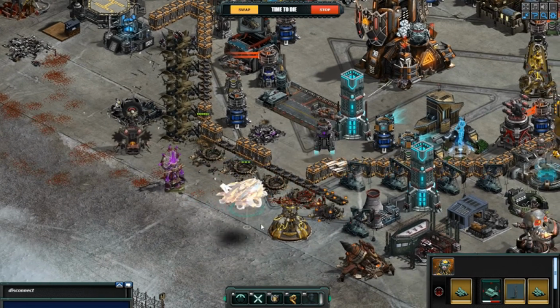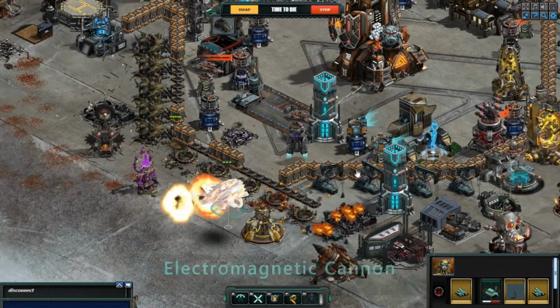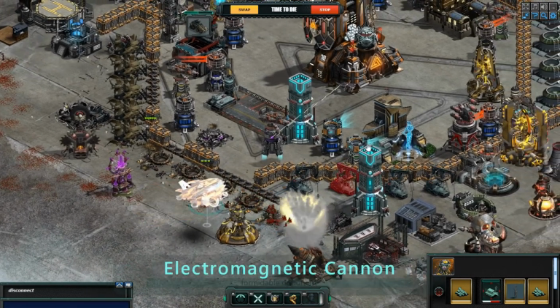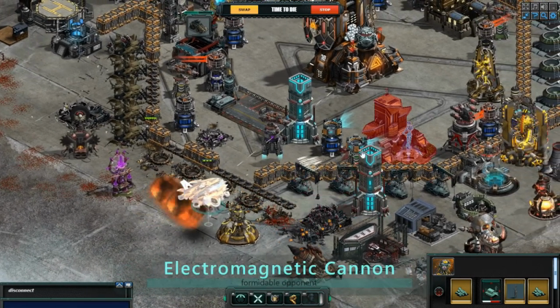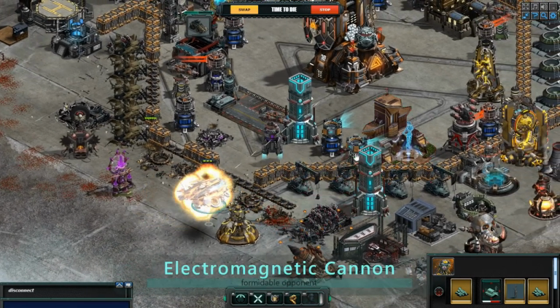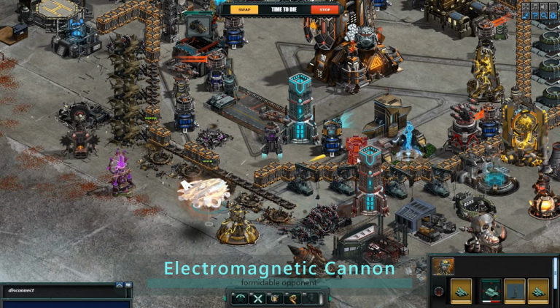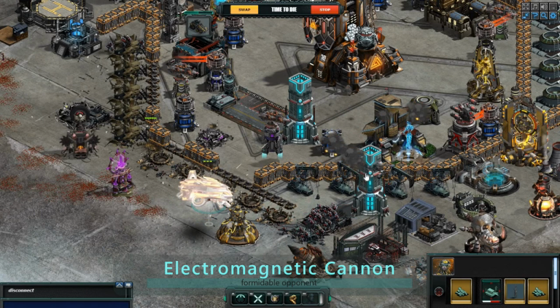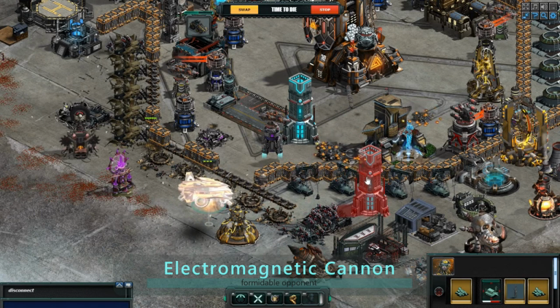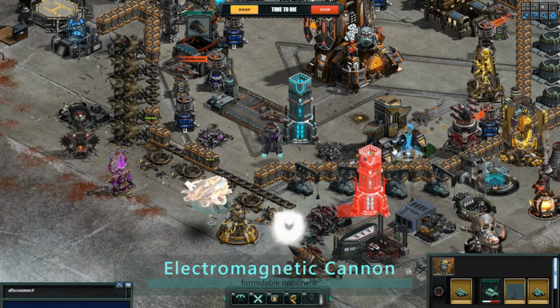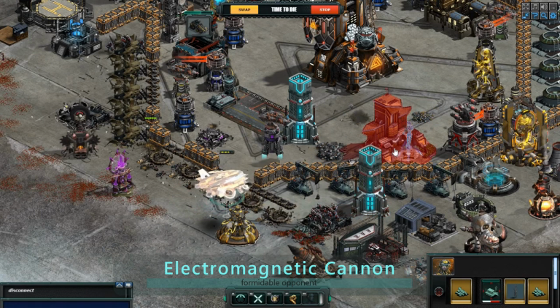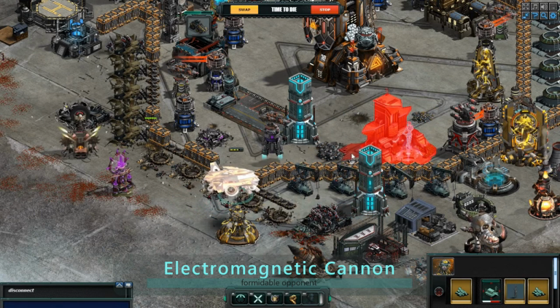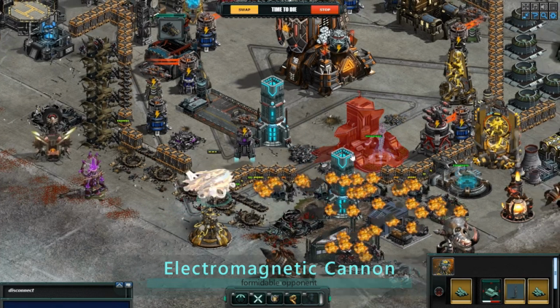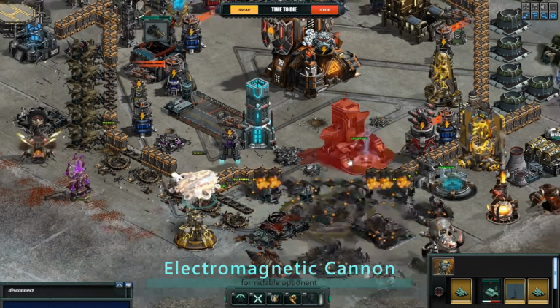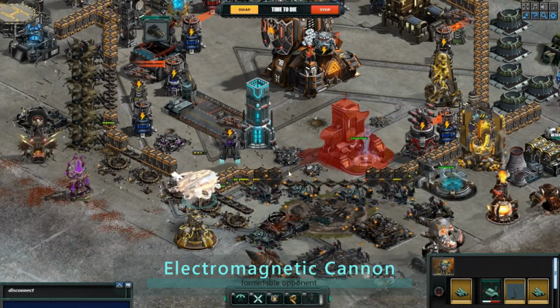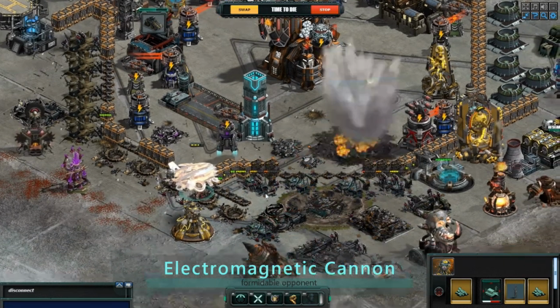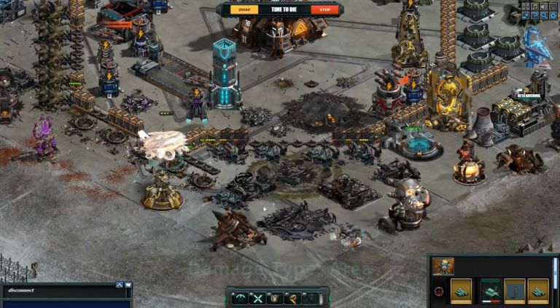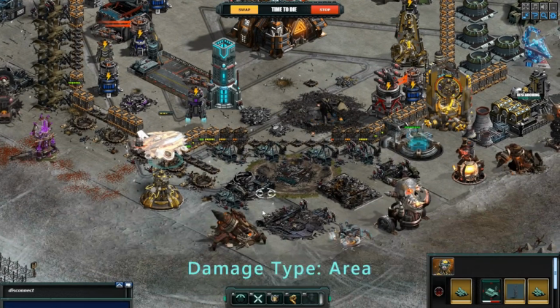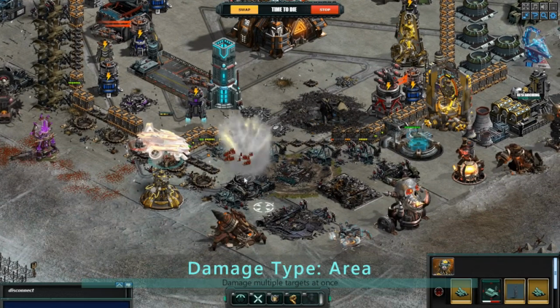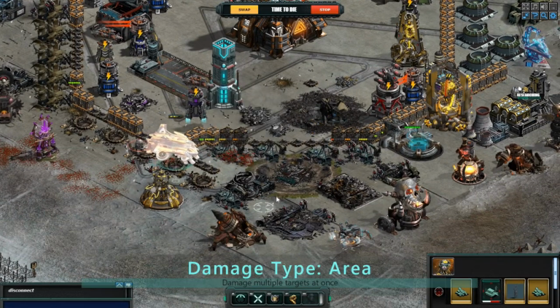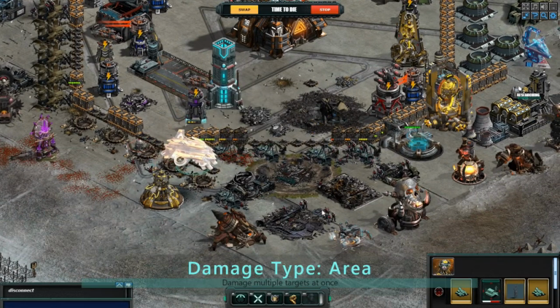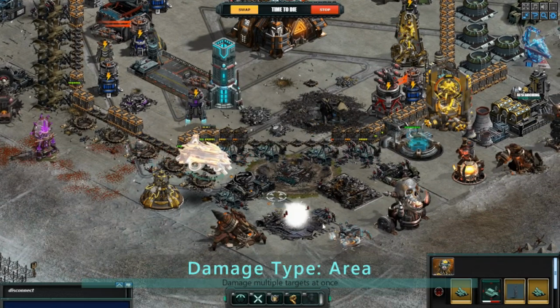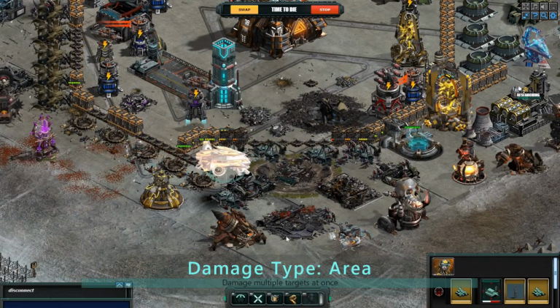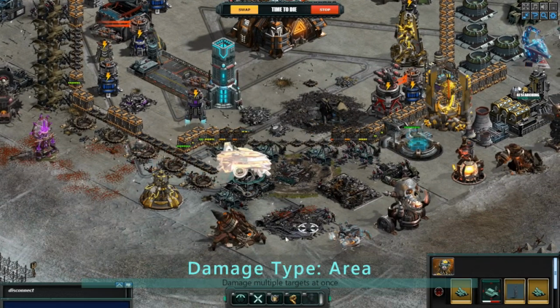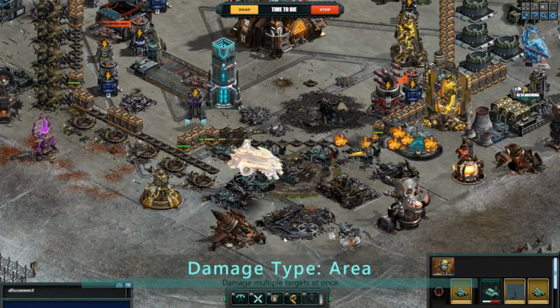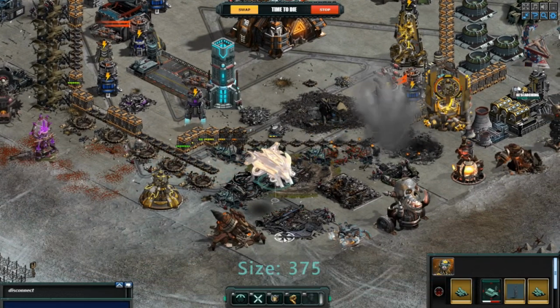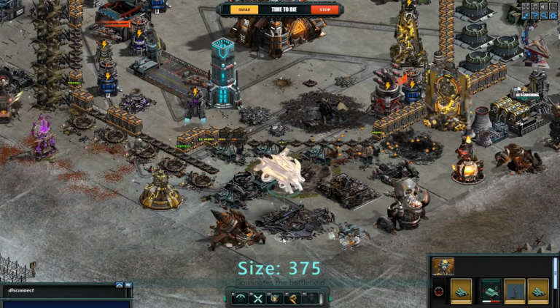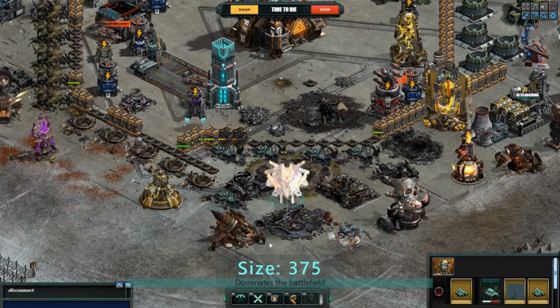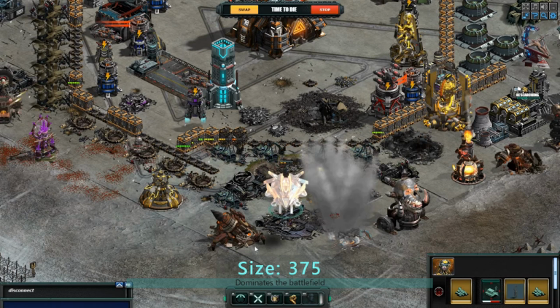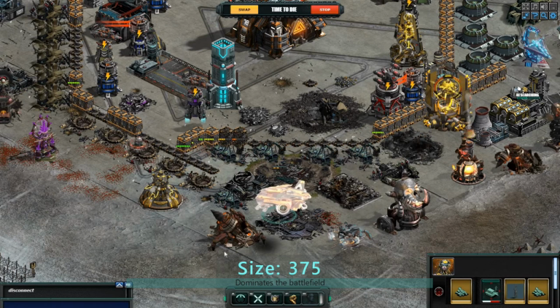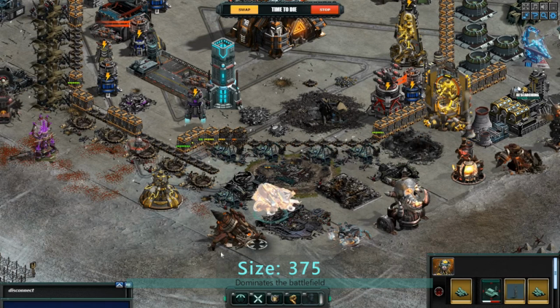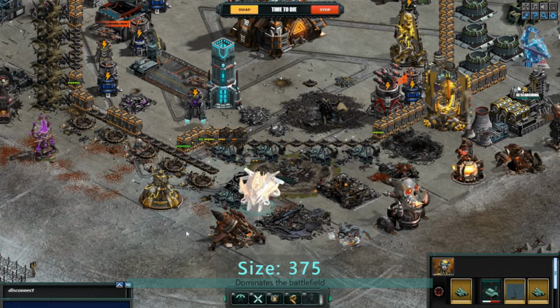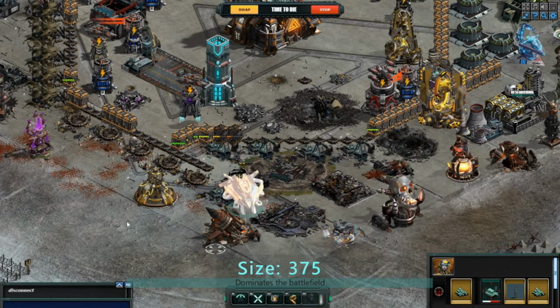The Aegis is a powerful aircraft equipped with an electromagnetic cannon, making it a formidable opponent against ground targets. Its area damage type allows it to deal damage to multiple targets at once, with a size of .375 that dominates the battlefield.